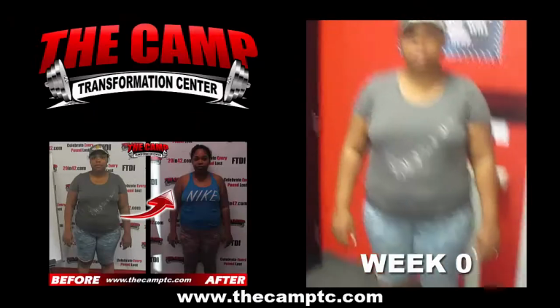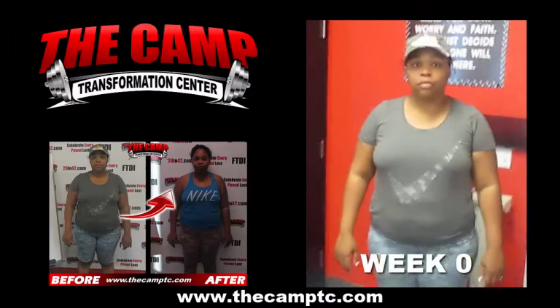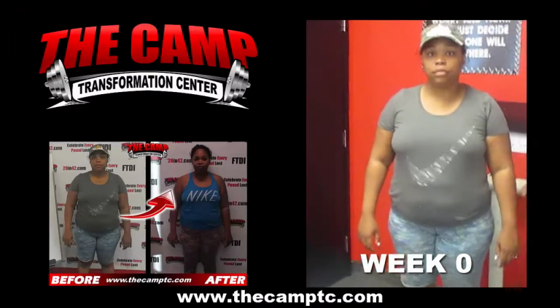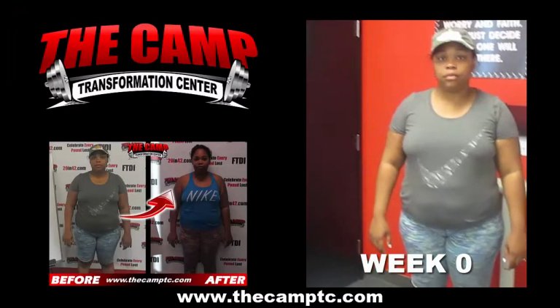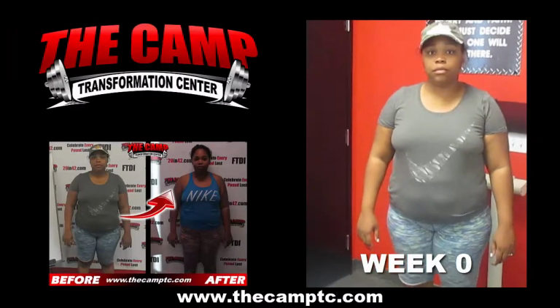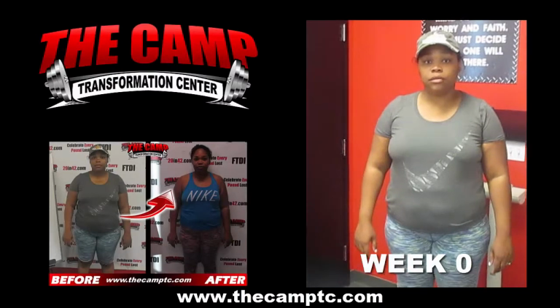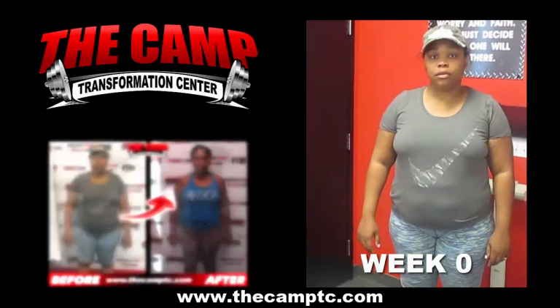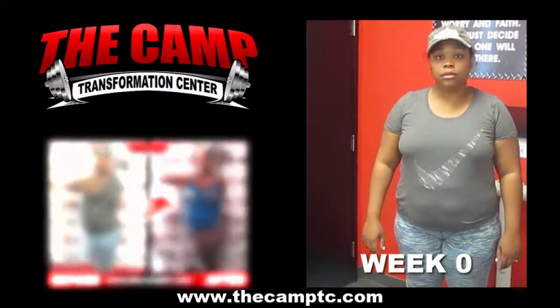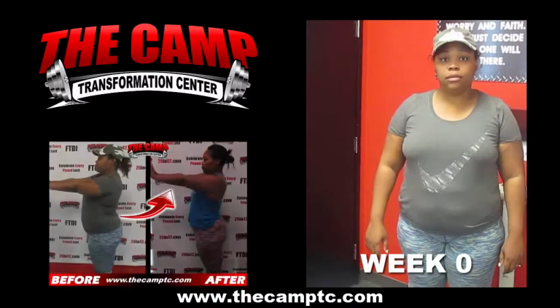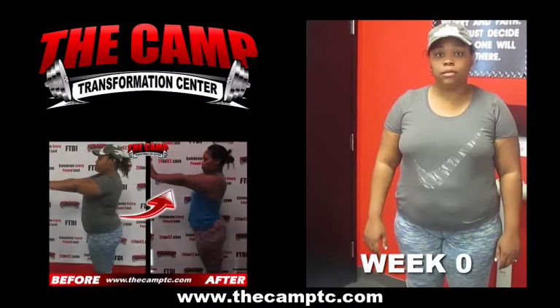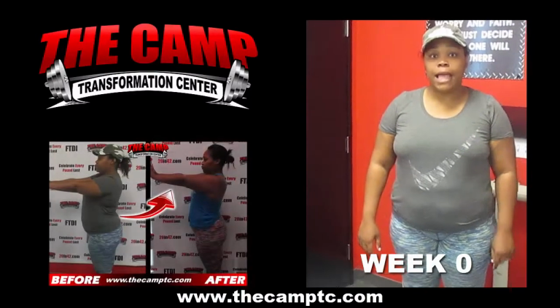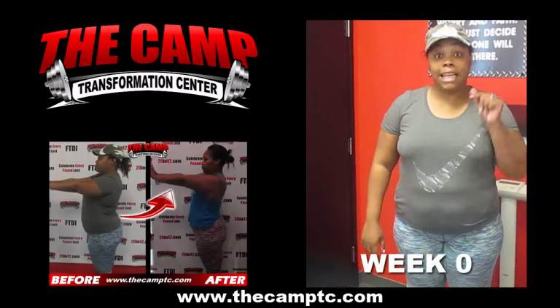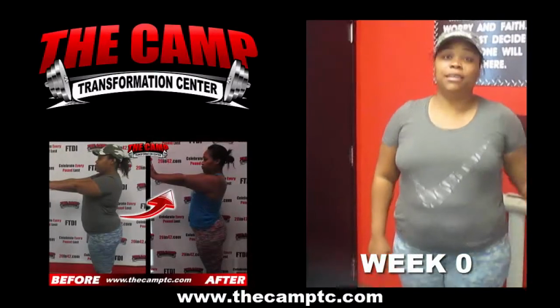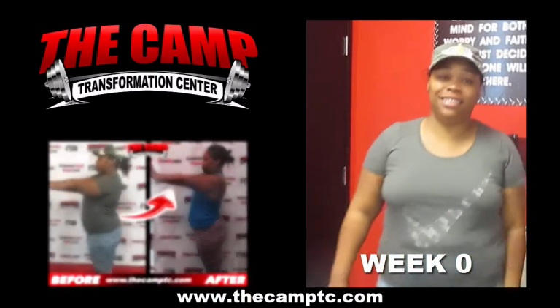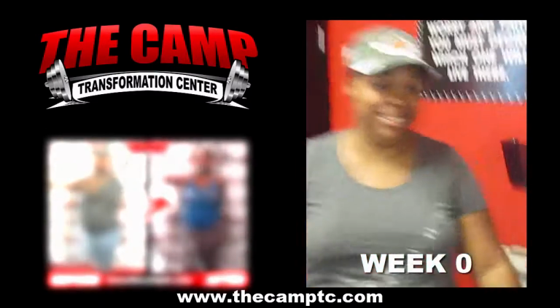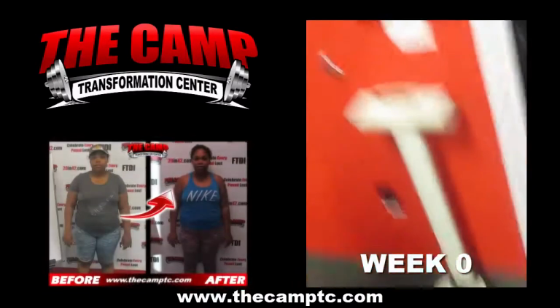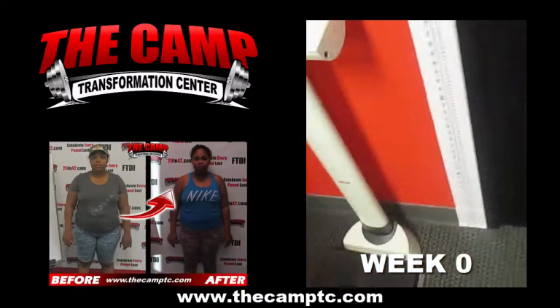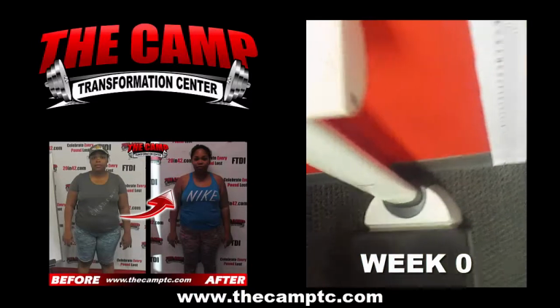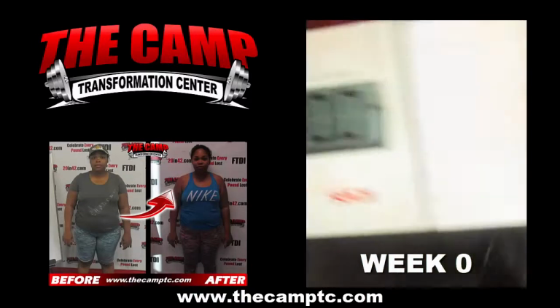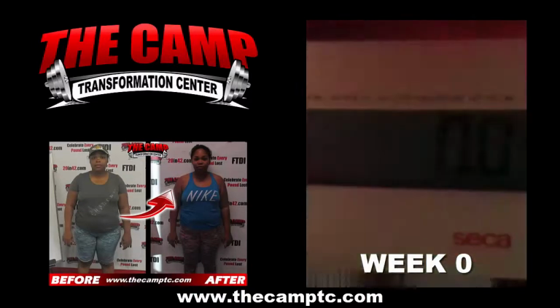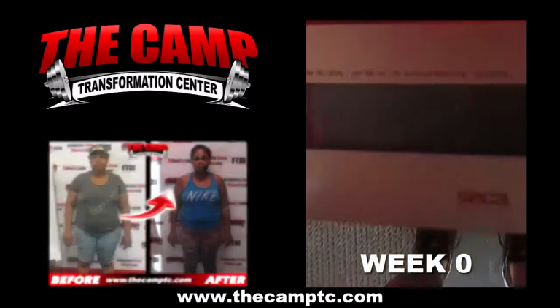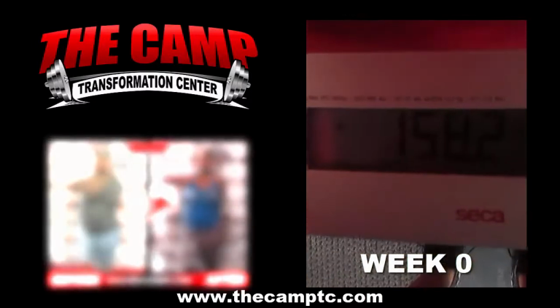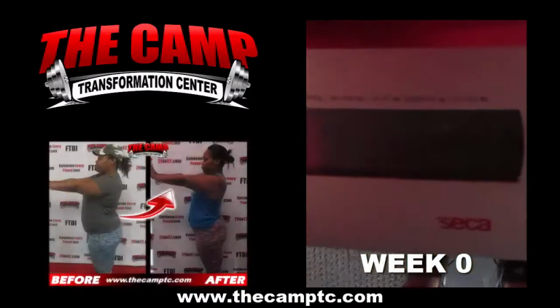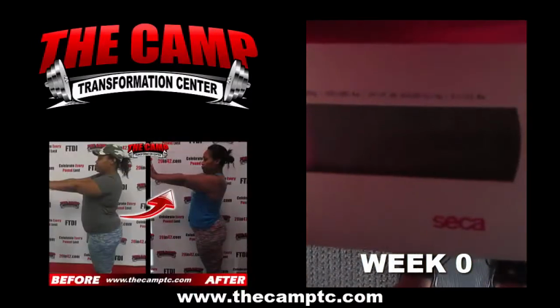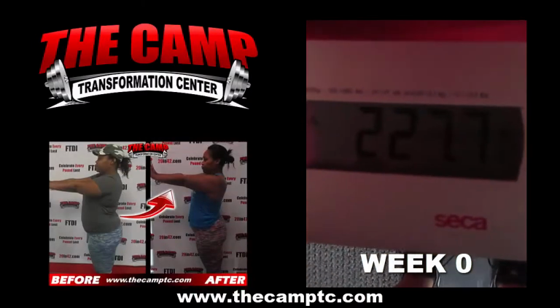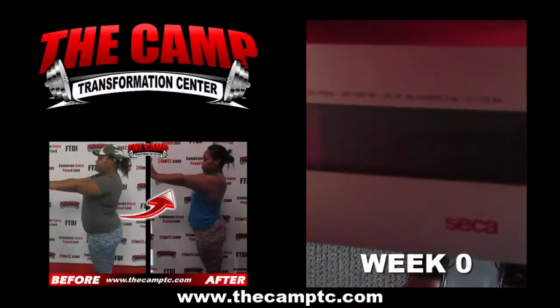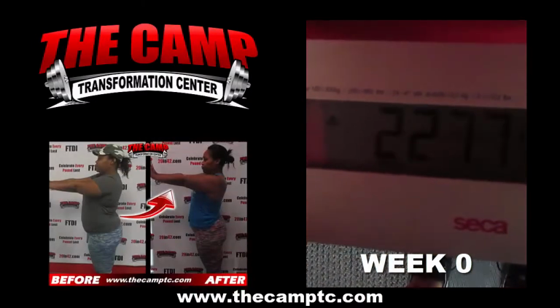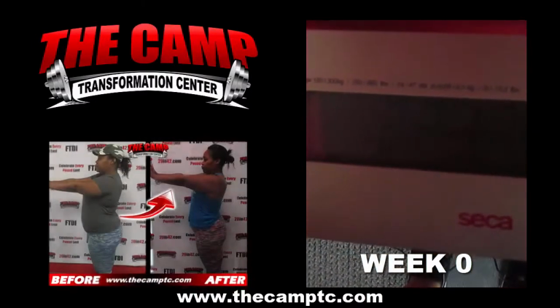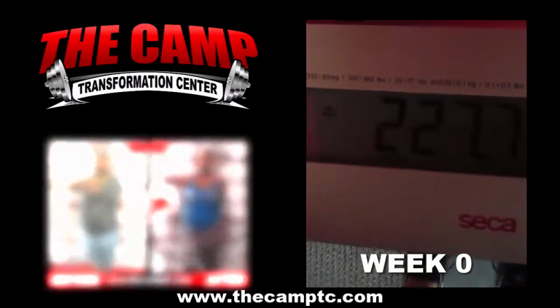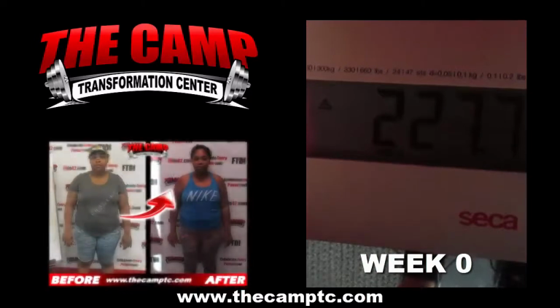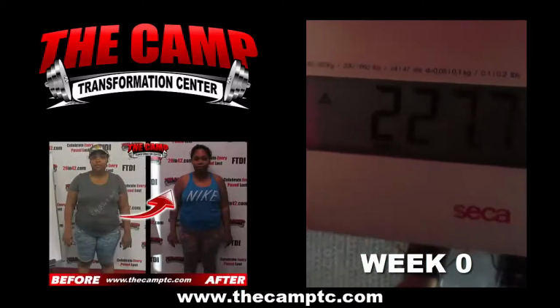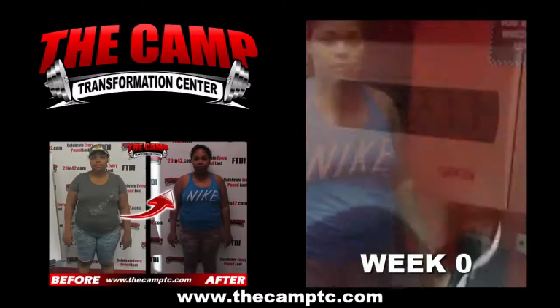Hey guys, we're here today with Tiaasha doing her initial weigh-in for her six week challenge. We ready Tiaasha? Yes. Let's do this girl. Let's go ahead and step on the scale and get your starting weight. You're starting this challenge at 227.7.